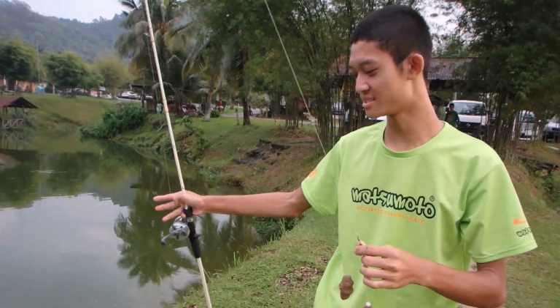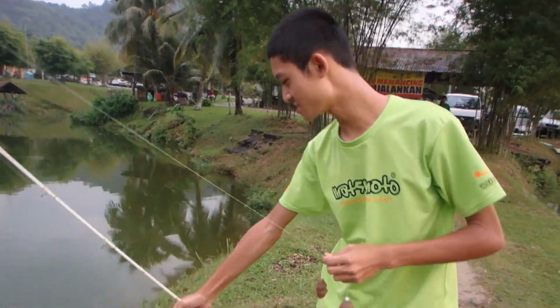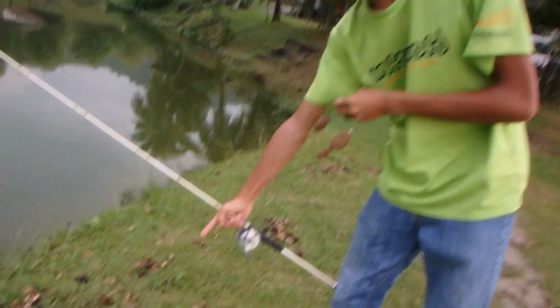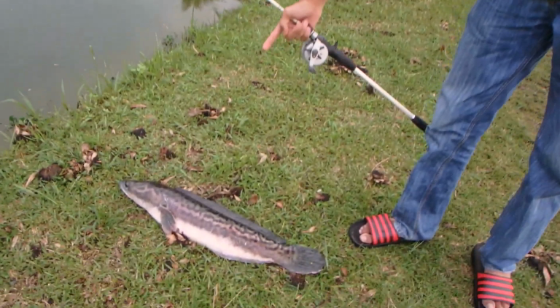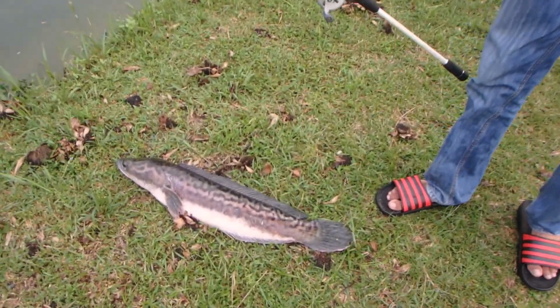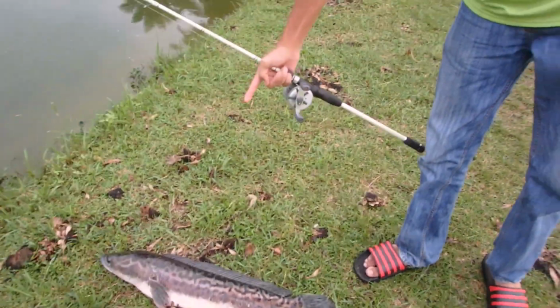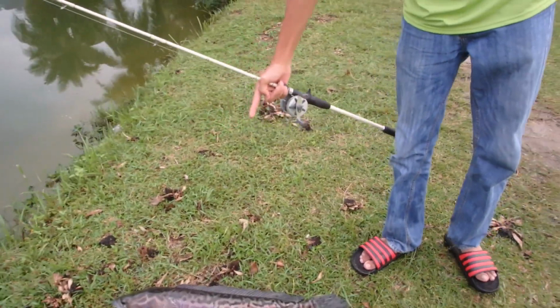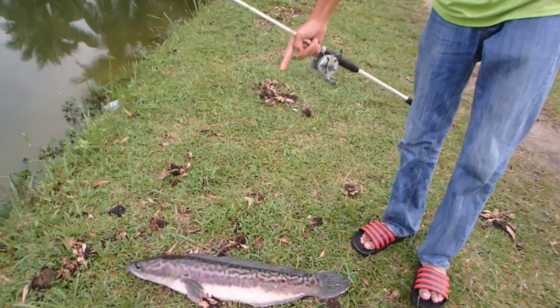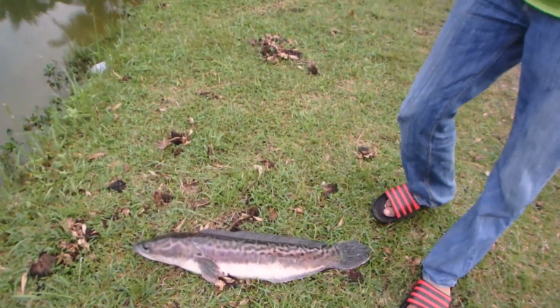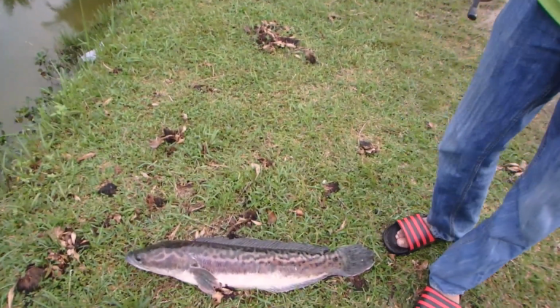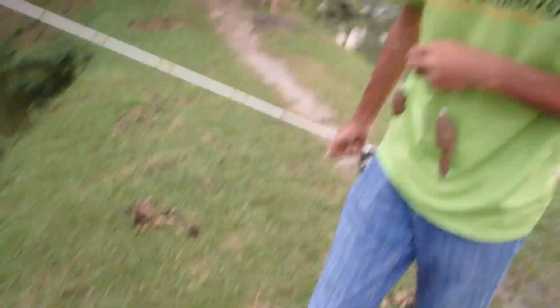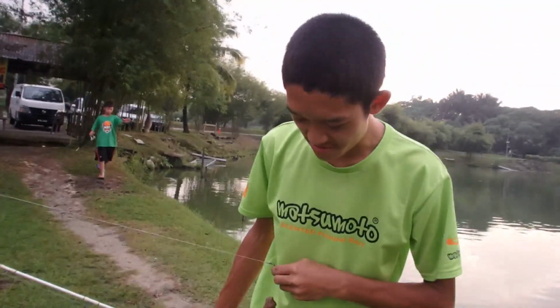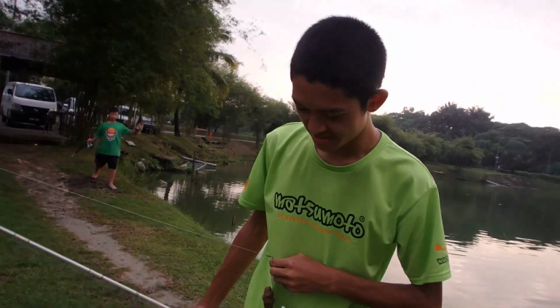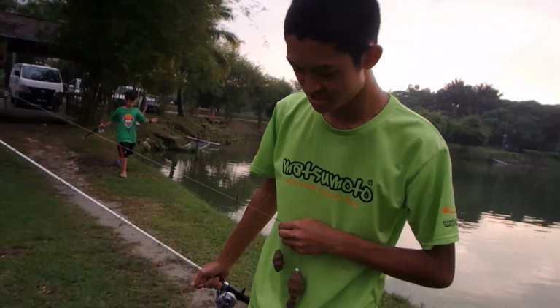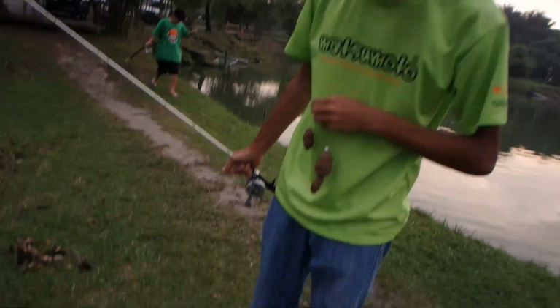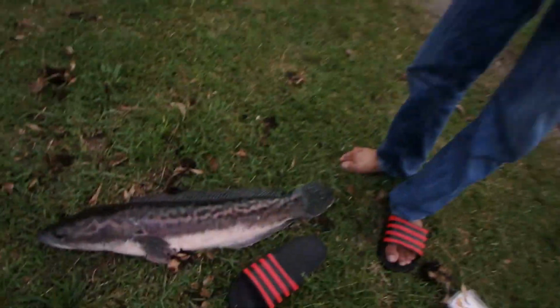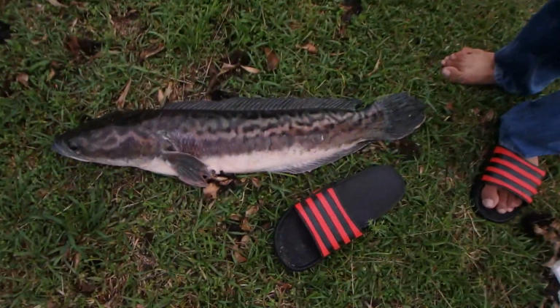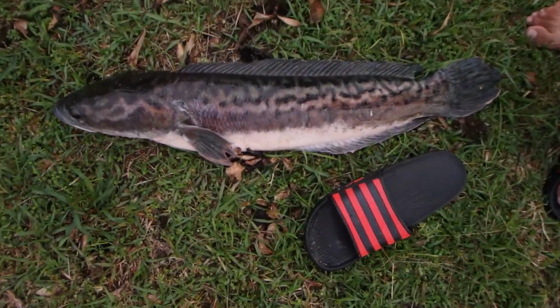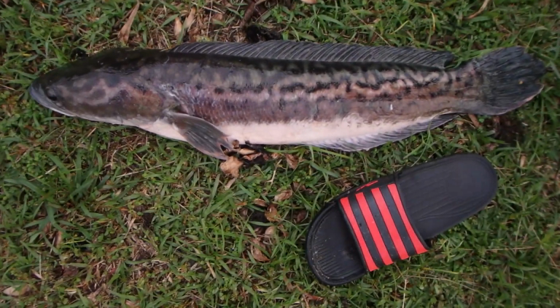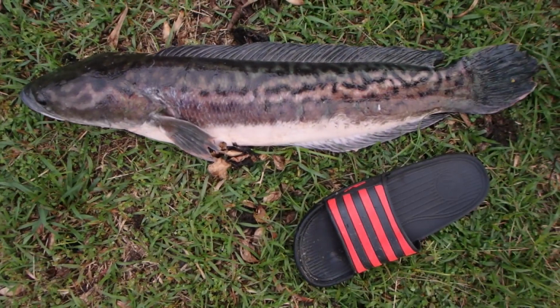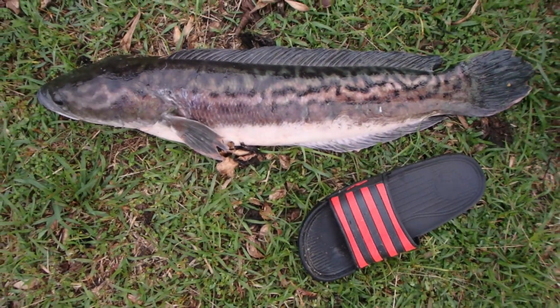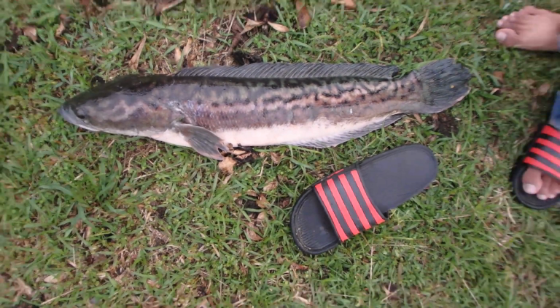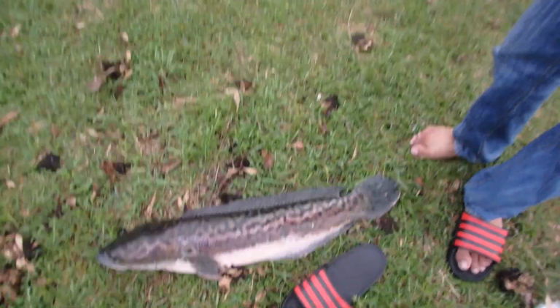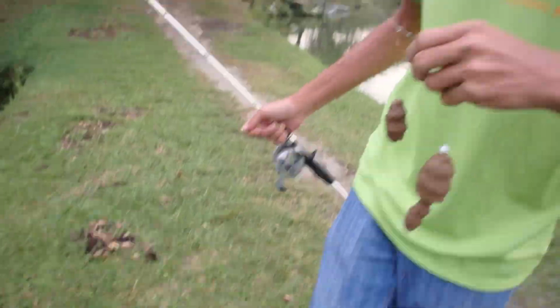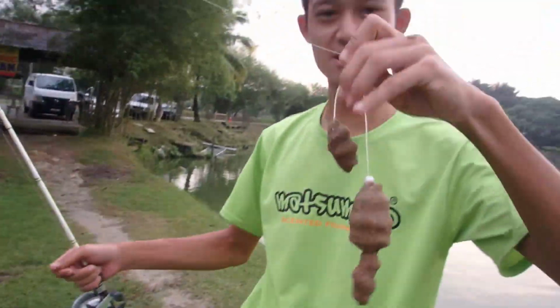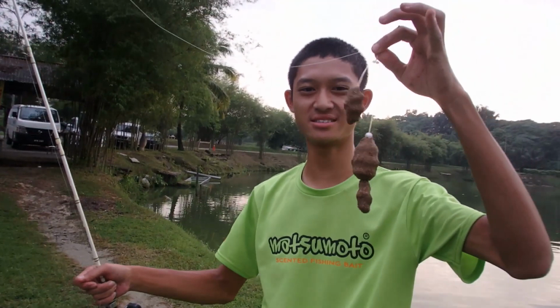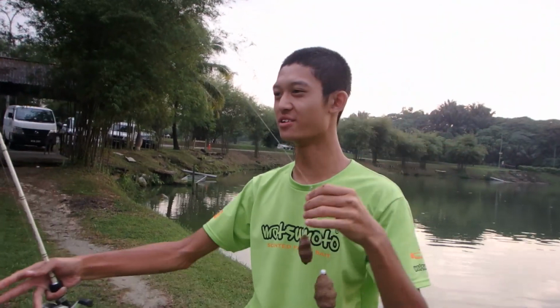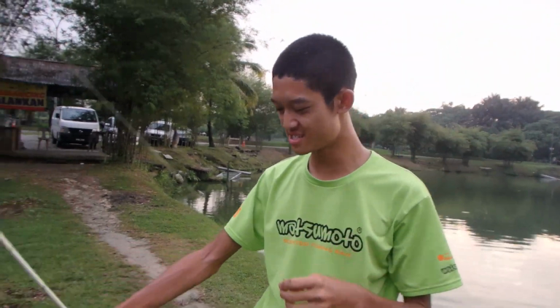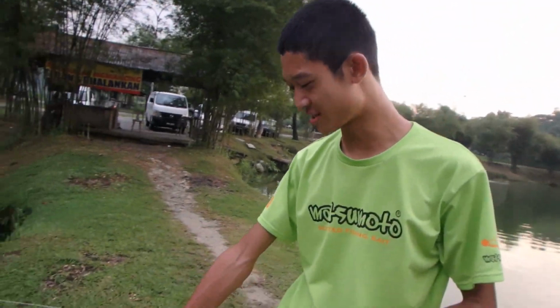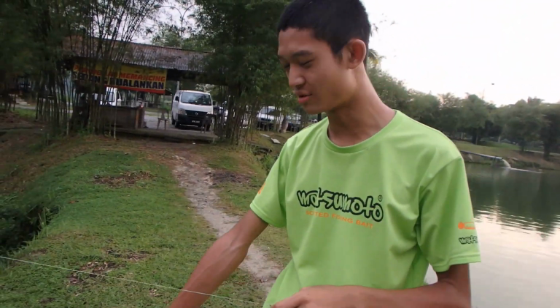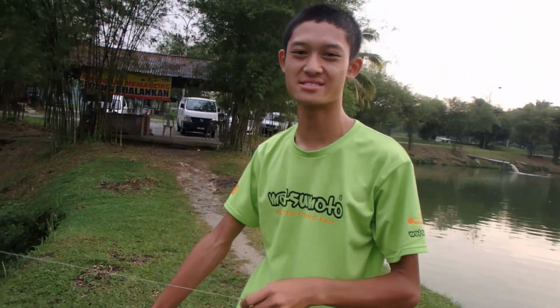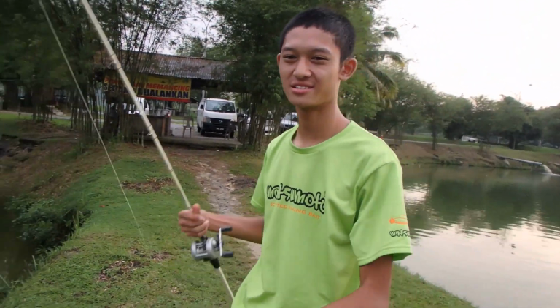Alright, just now I caught this very nice and big toman — this is quite big. It measures at around 2 foot, 2 and a half foot. So let's try out this bait at this pond and see if I can catch another one of these.